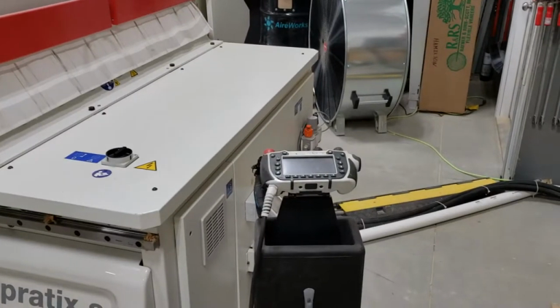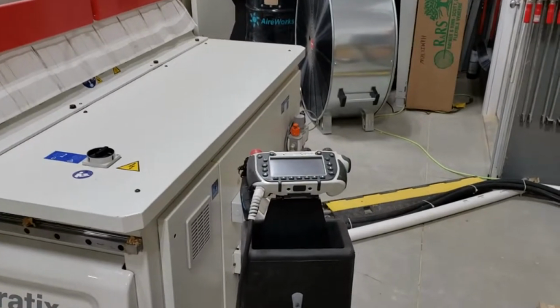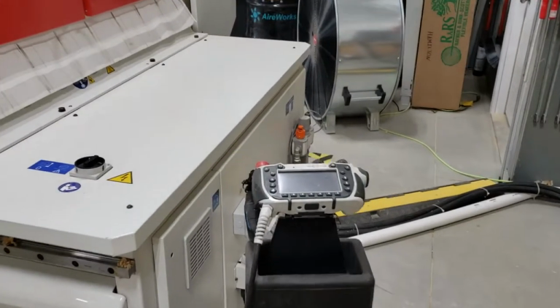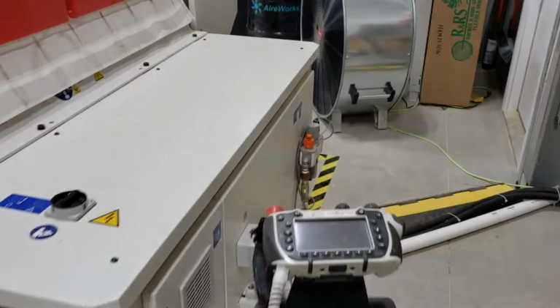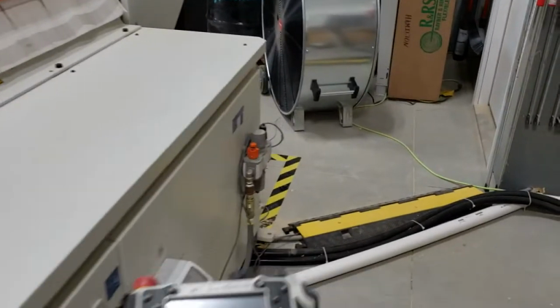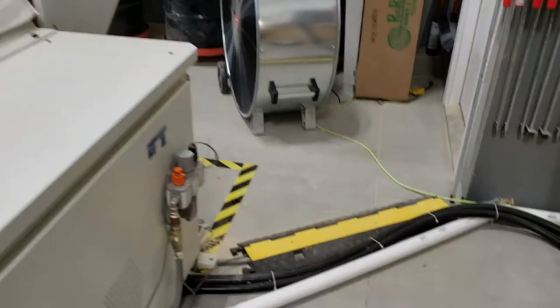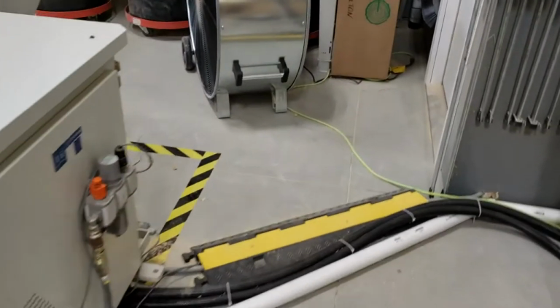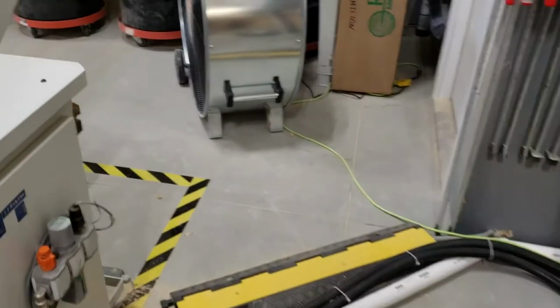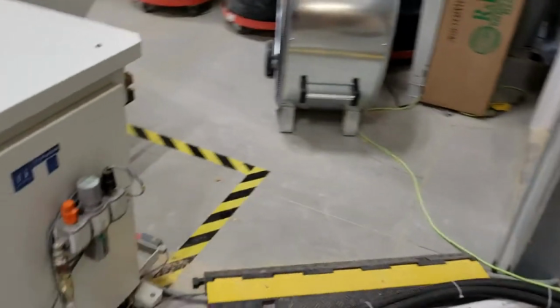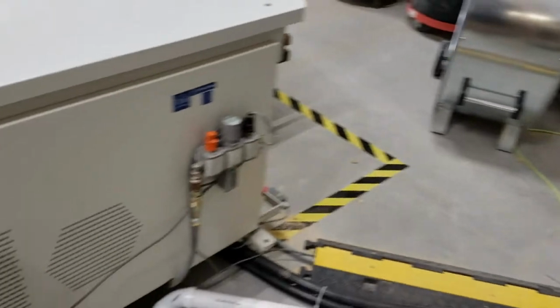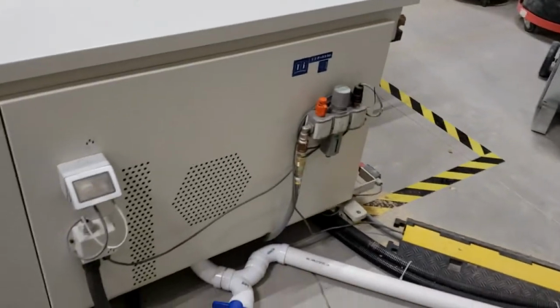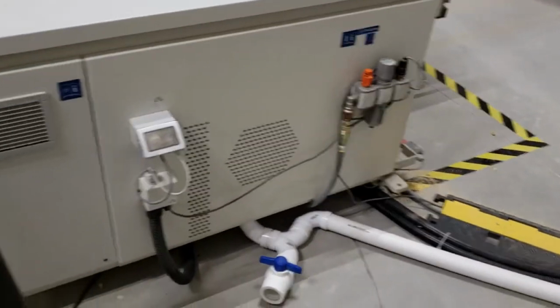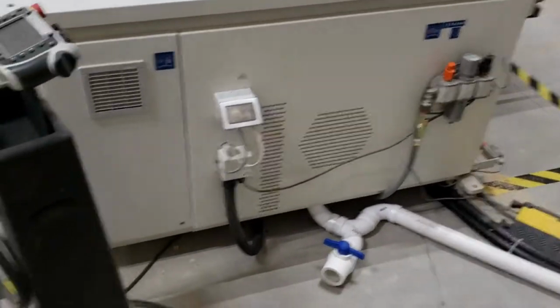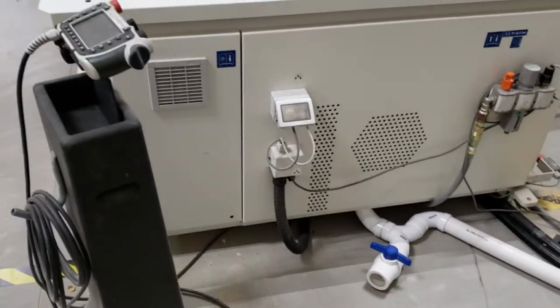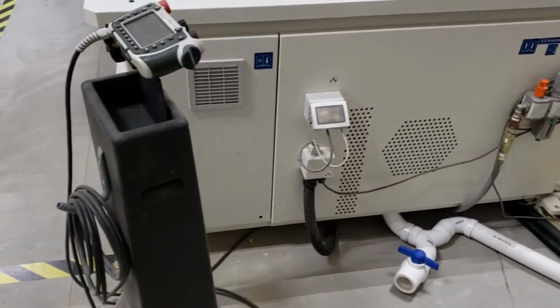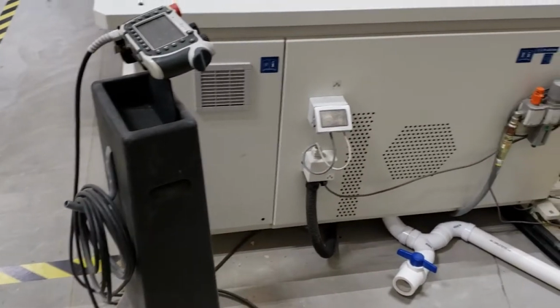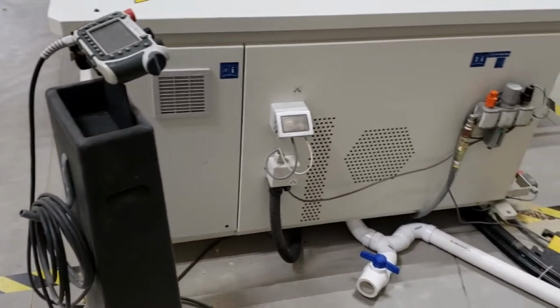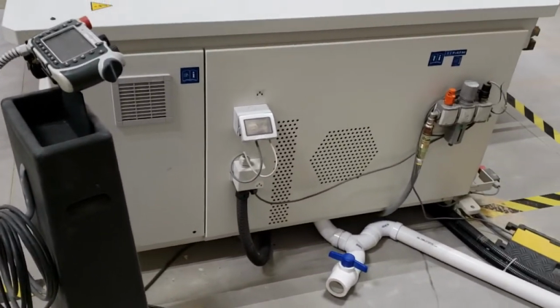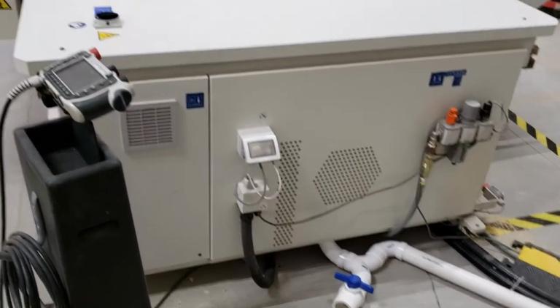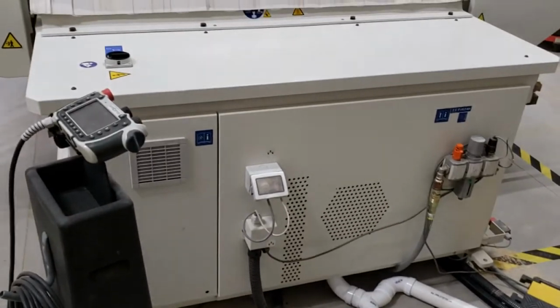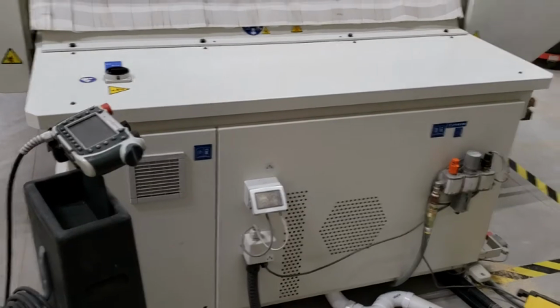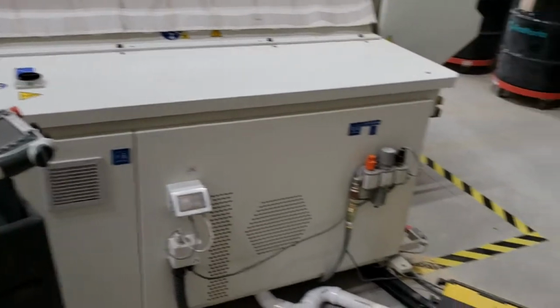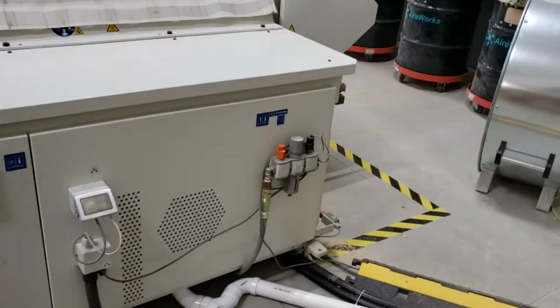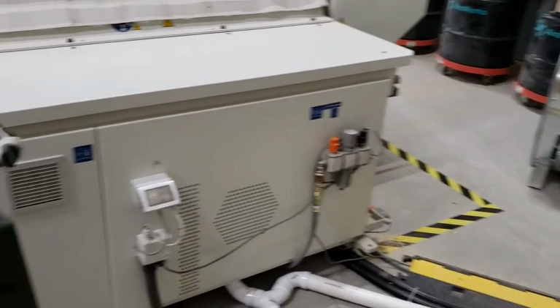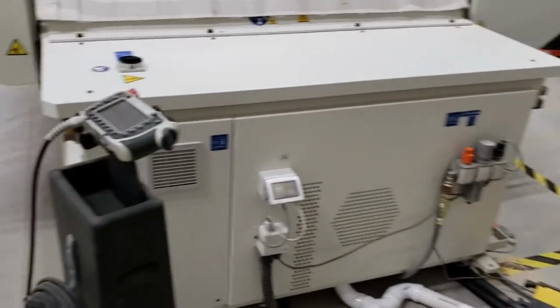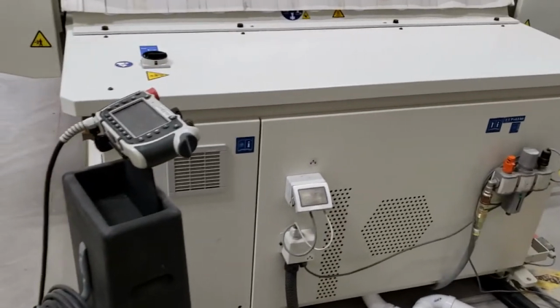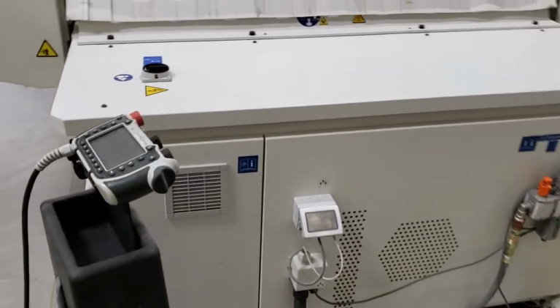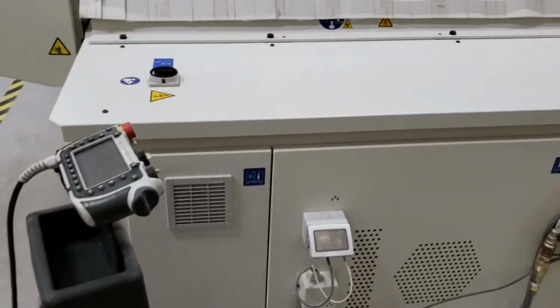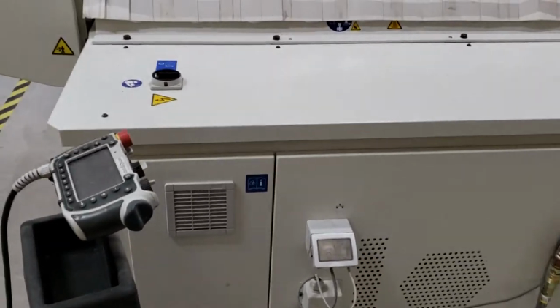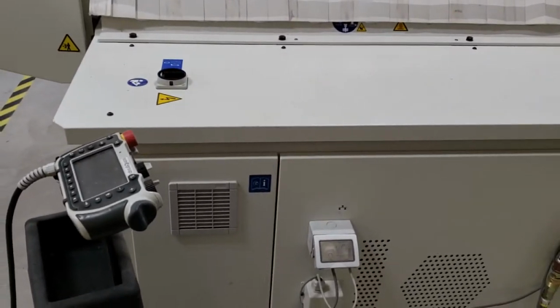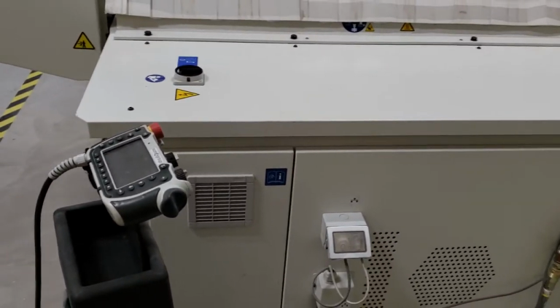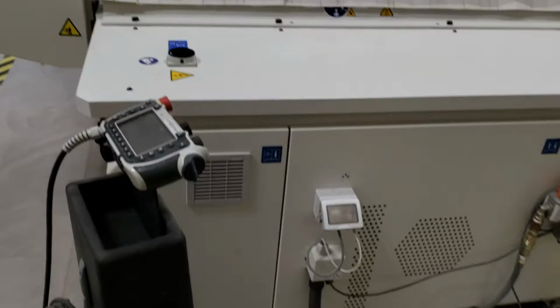We are going to go over a few steps on how to start up the CNC. This is going to be a multi-part video, but we're going to take it from initial startup to importing a file and getting it ready to cut on the CNC.